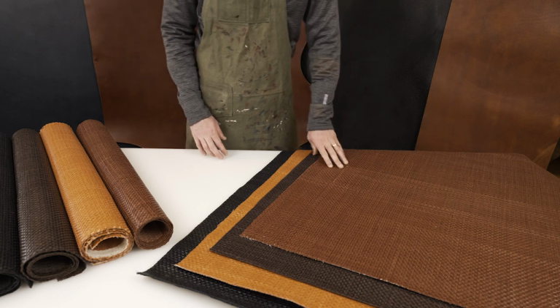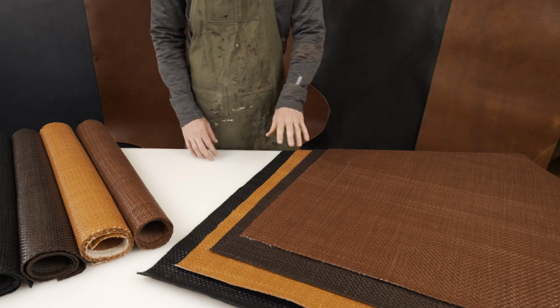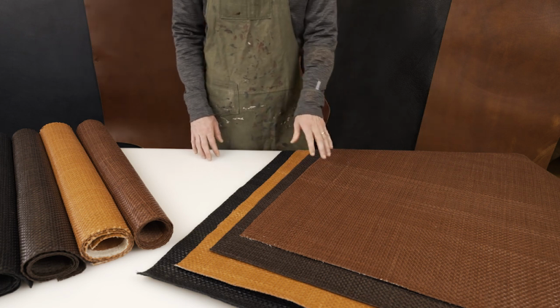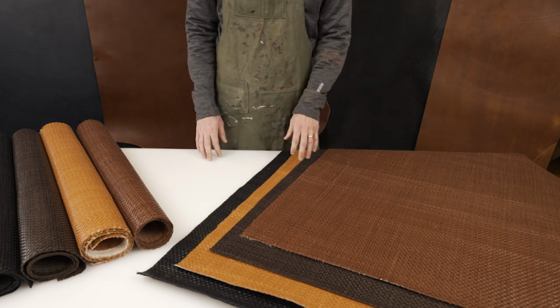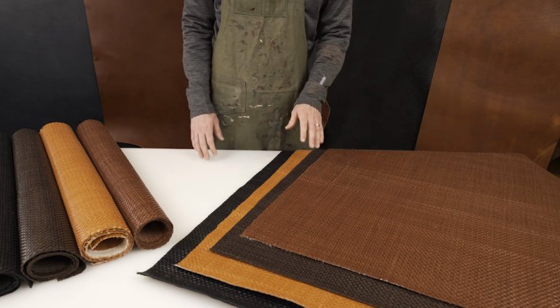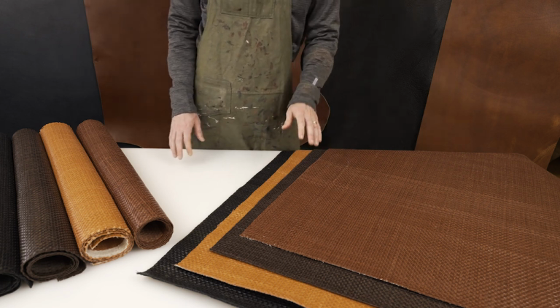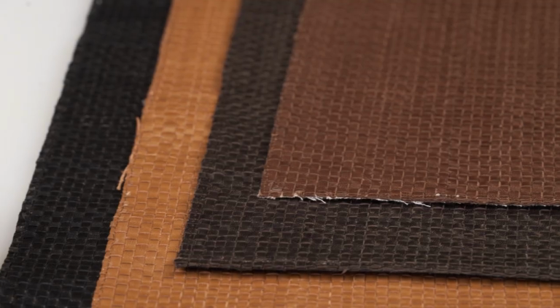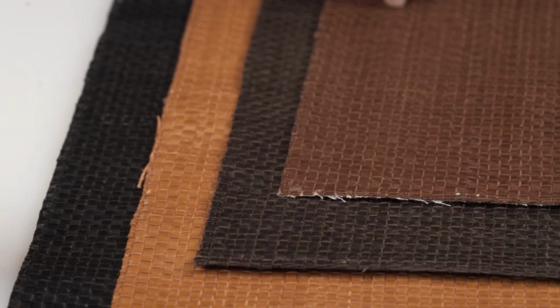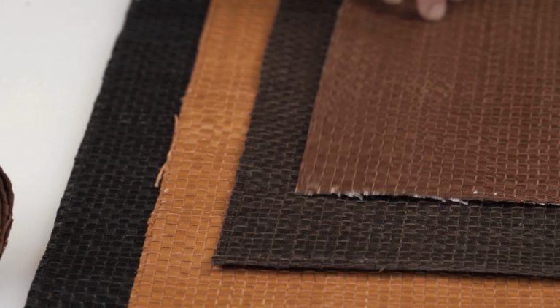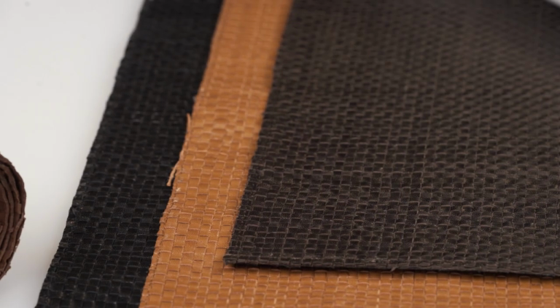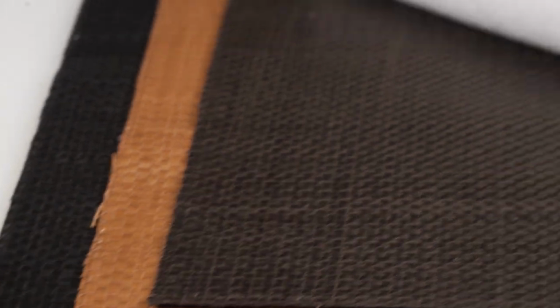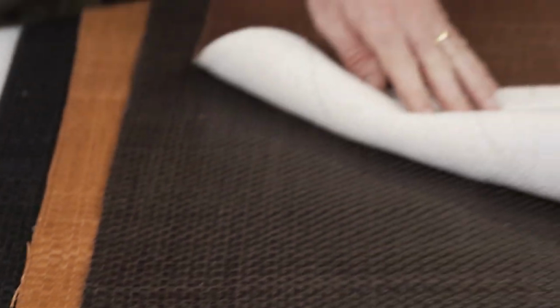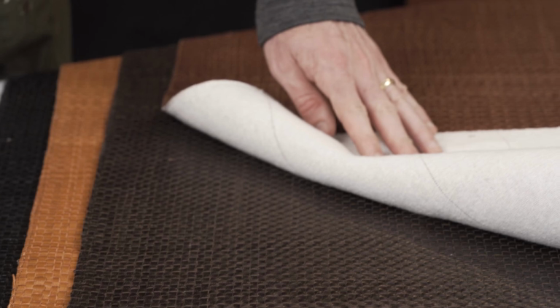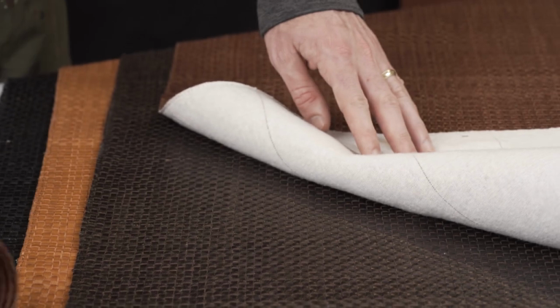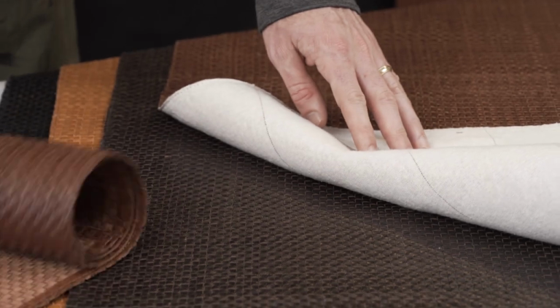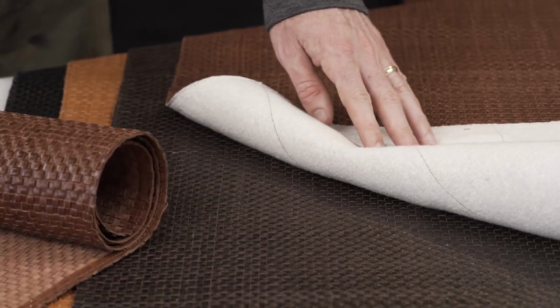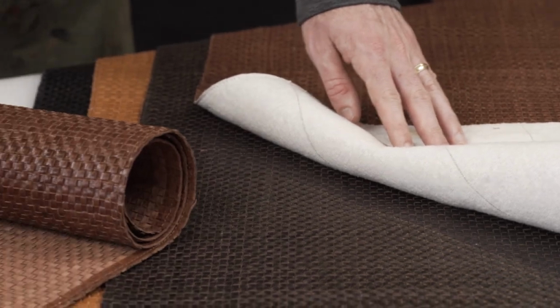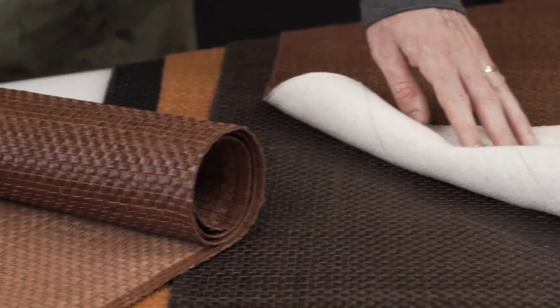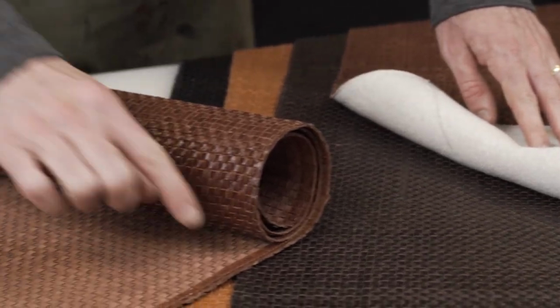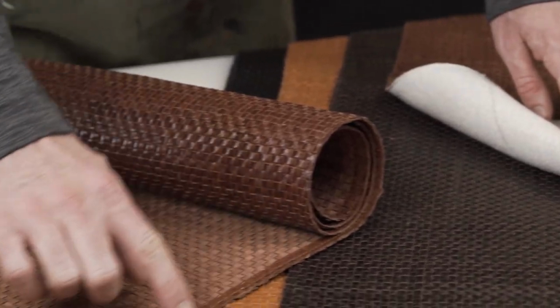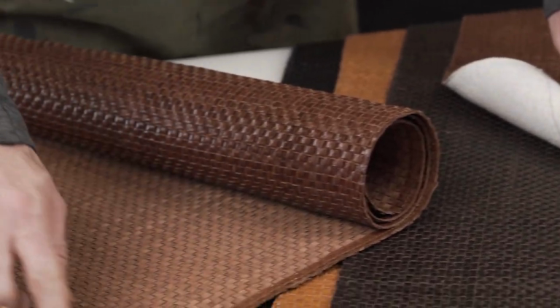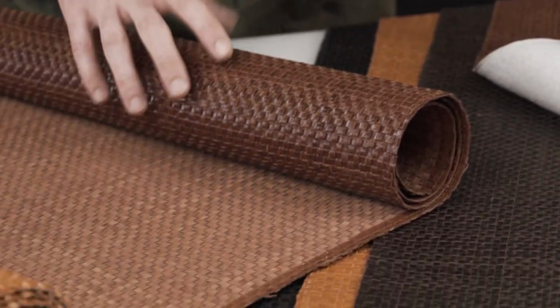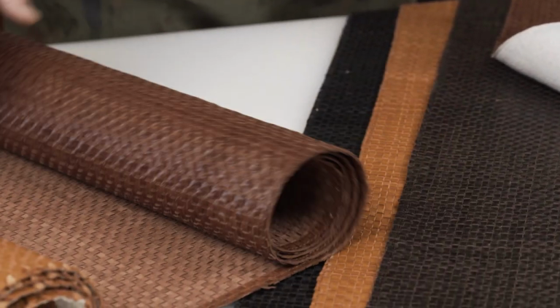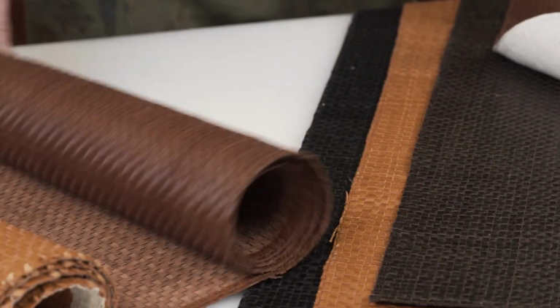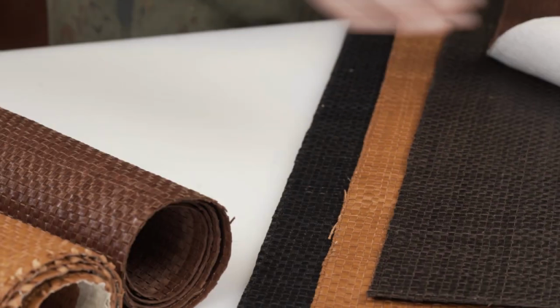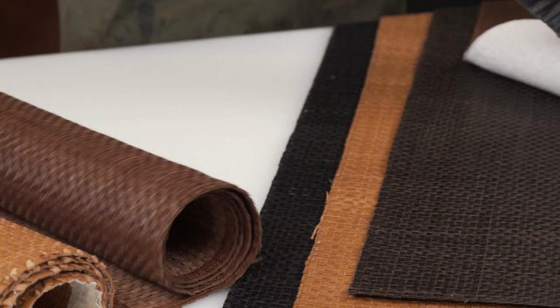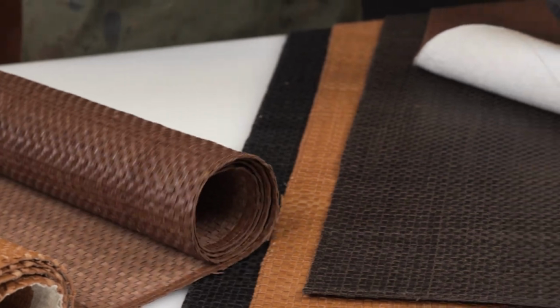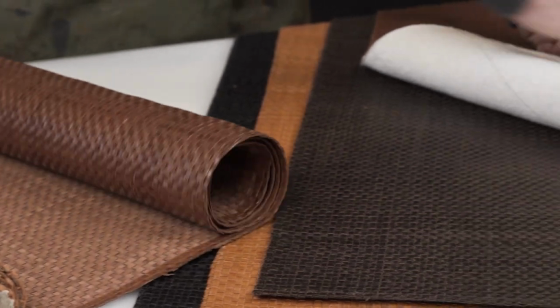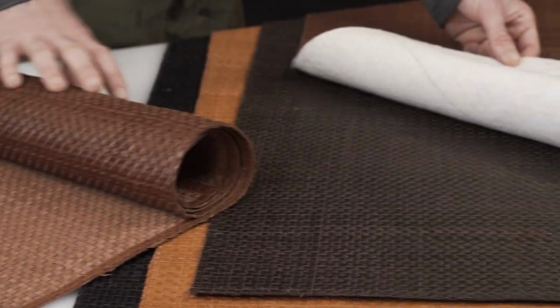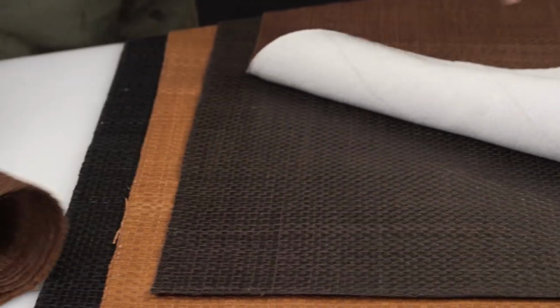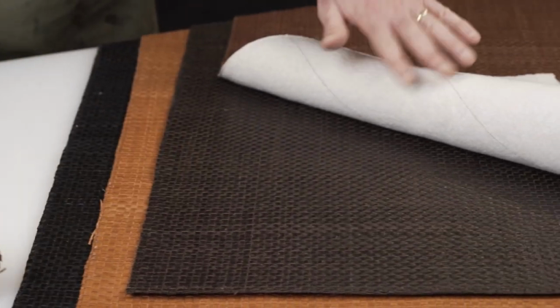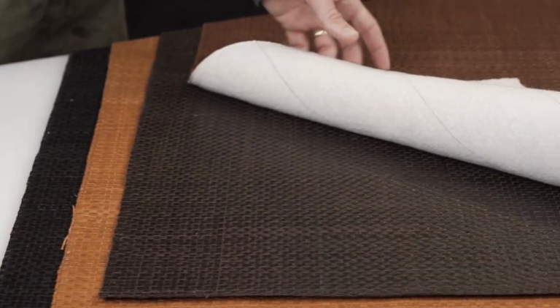We've got these colors here, and we're stocking them in both a backed and a non-backed version. The raw version does come with a sewn edge, and the fabric-backed version also comes with a sewn edge, but it has a glued backing.